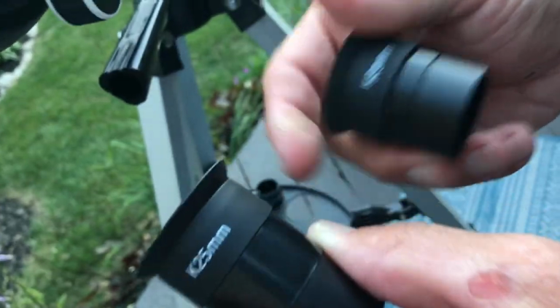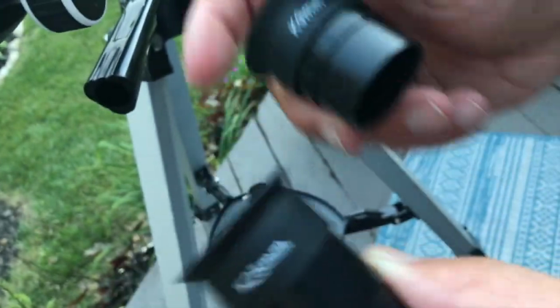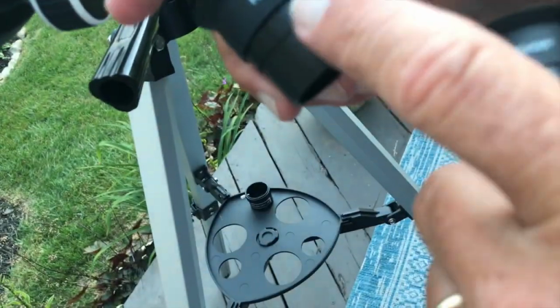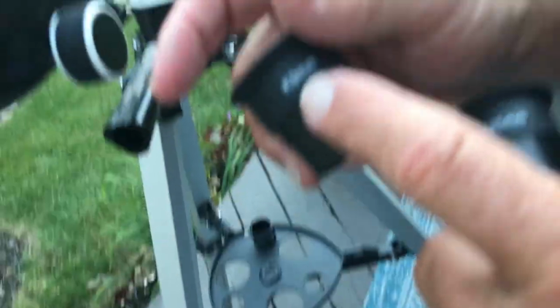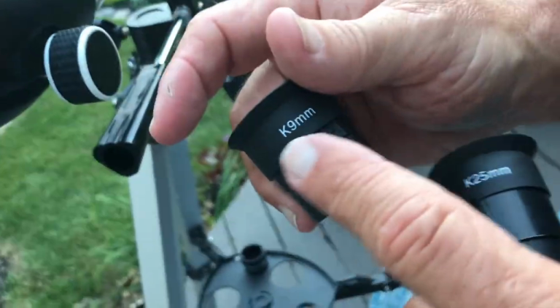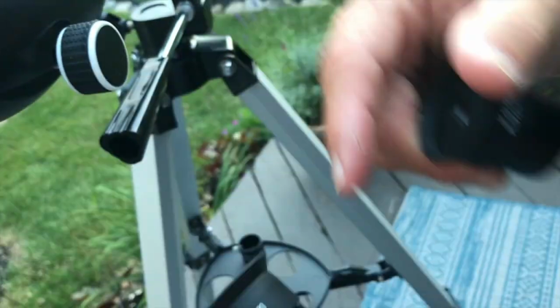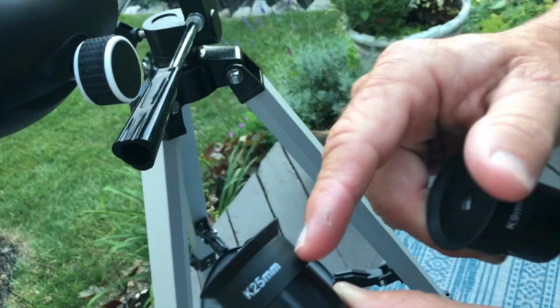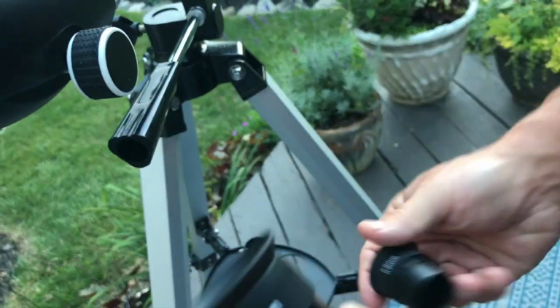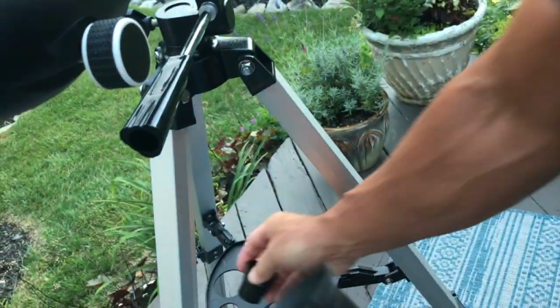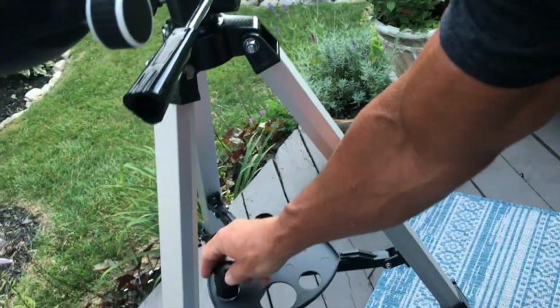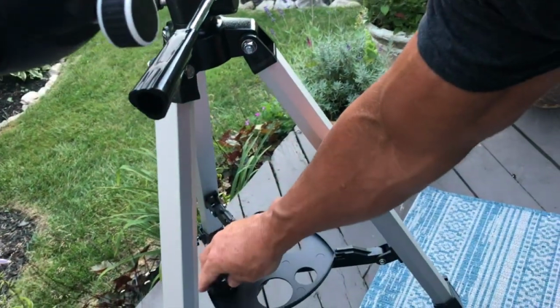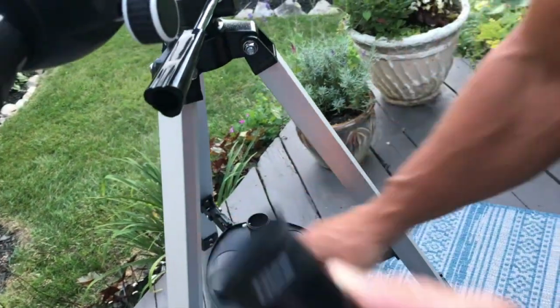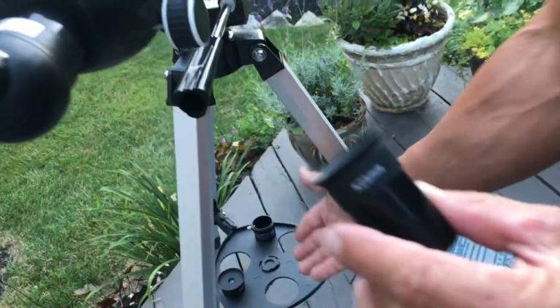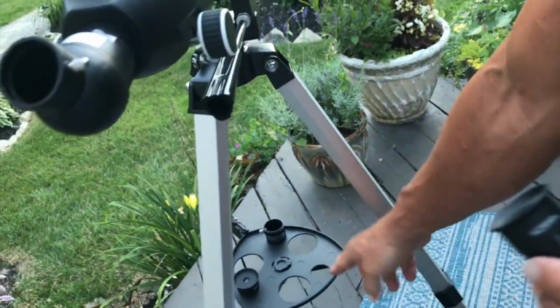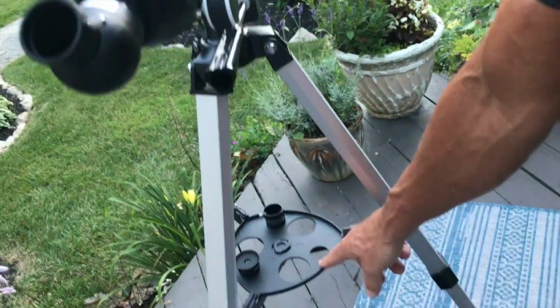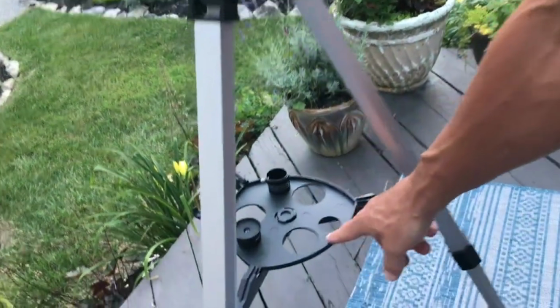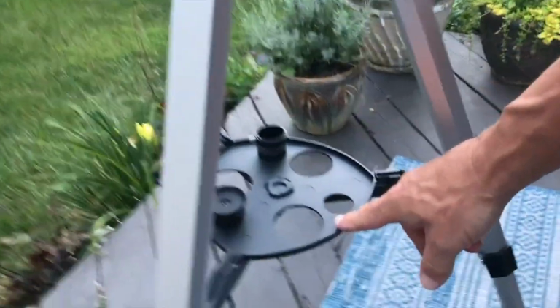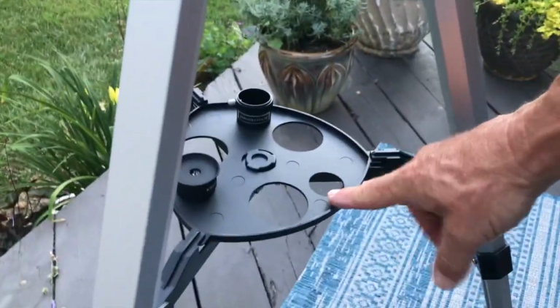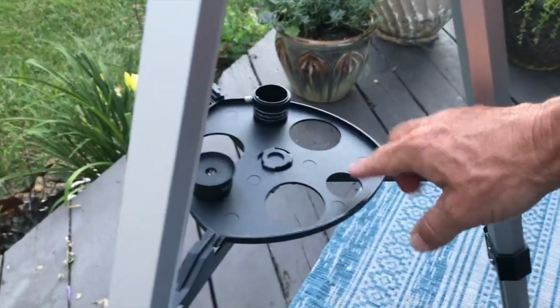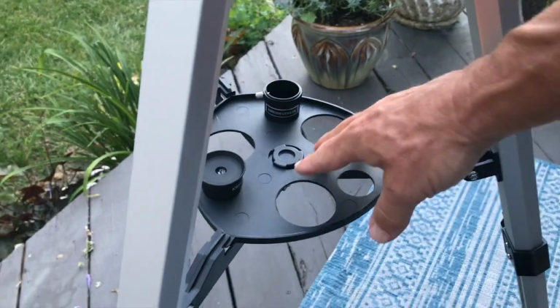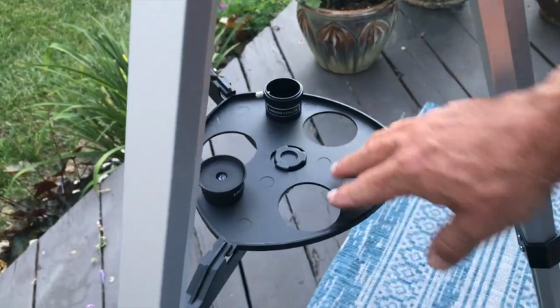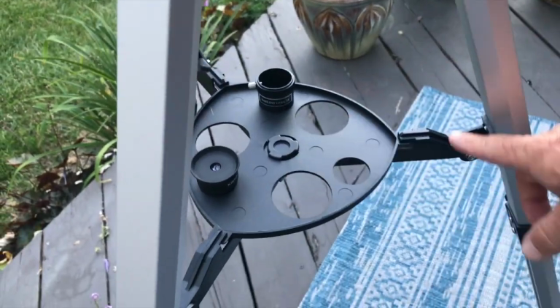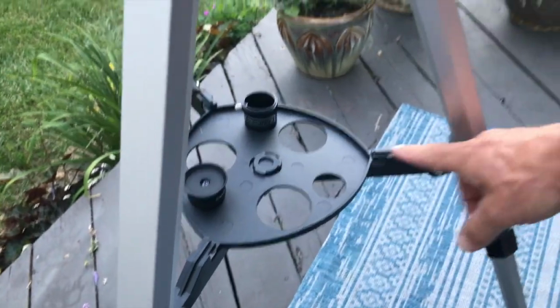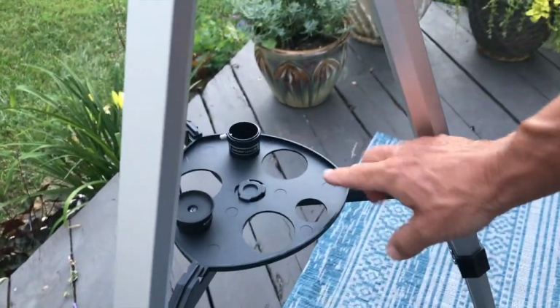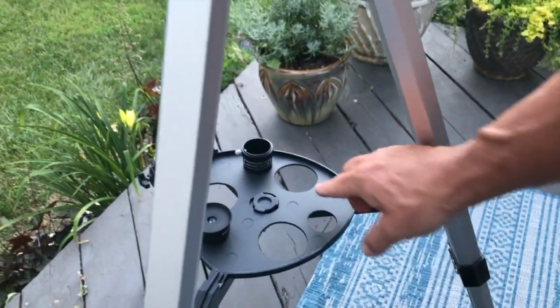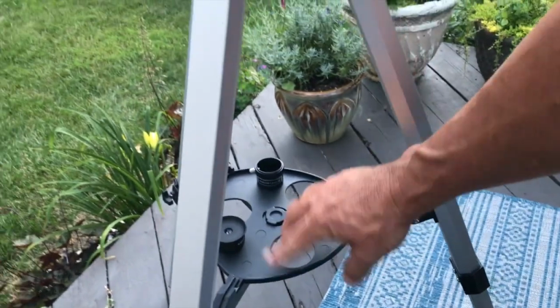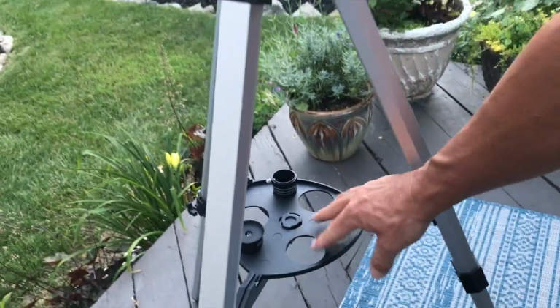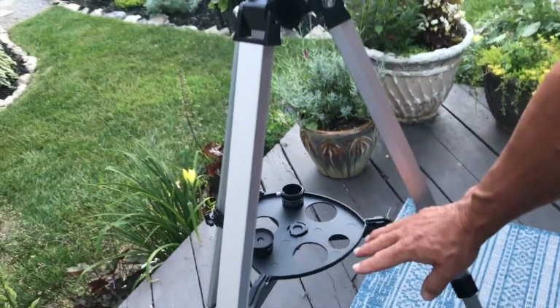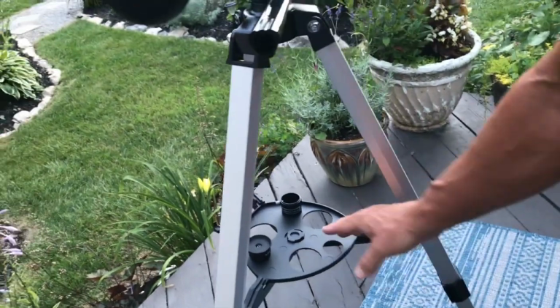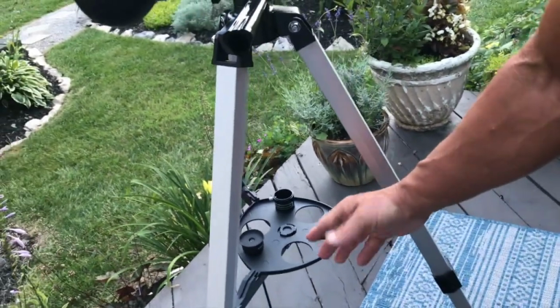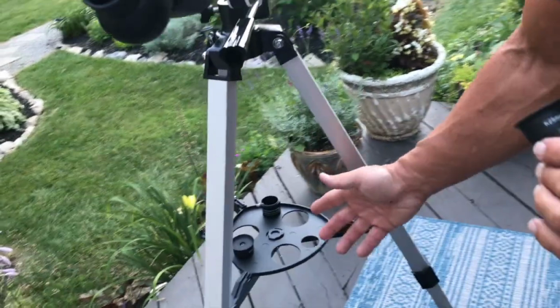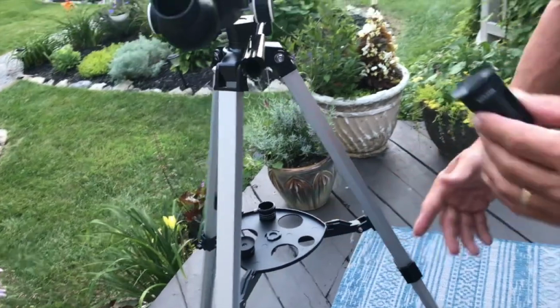This one right here is really amplified and this one is awesome as well. It has a nice base right here so you can put things in here and it'll kind of keep your gear and things like that on there.